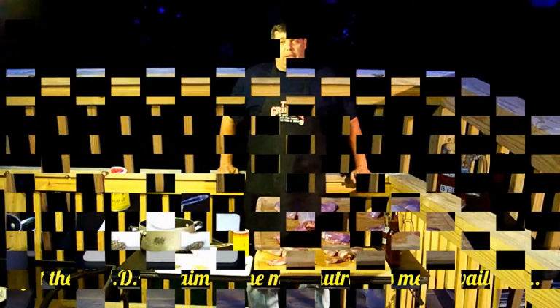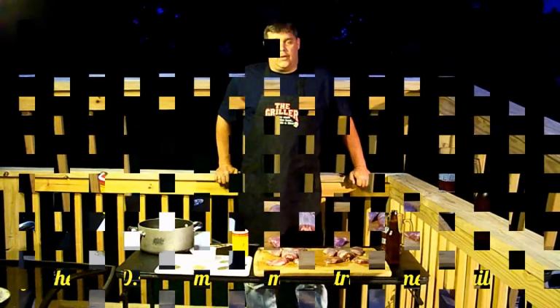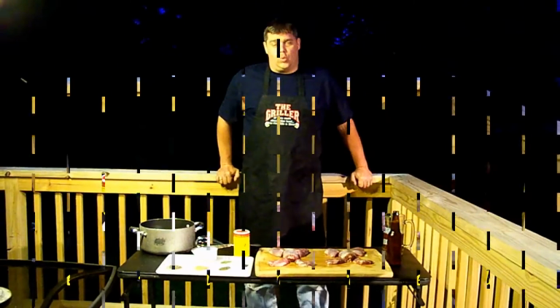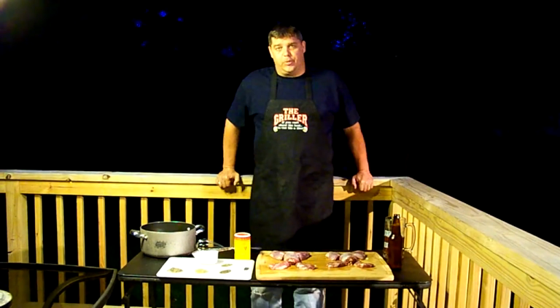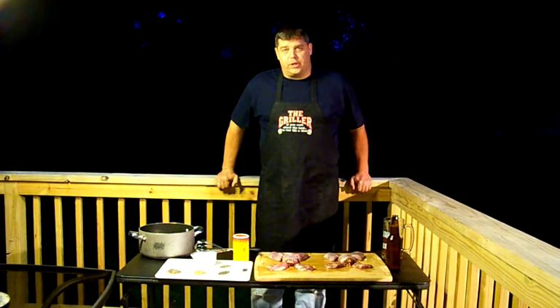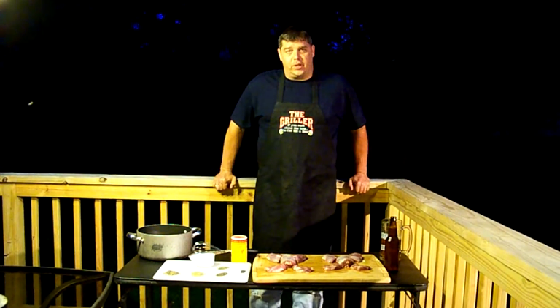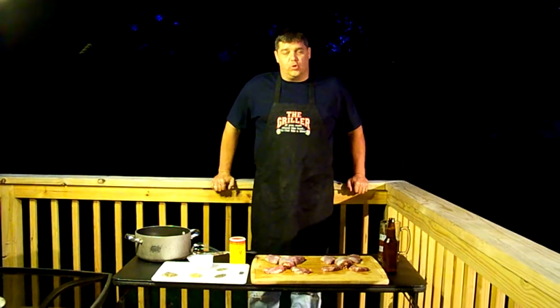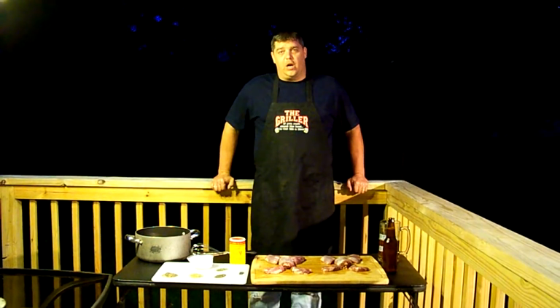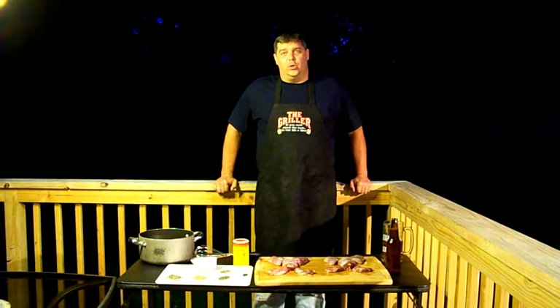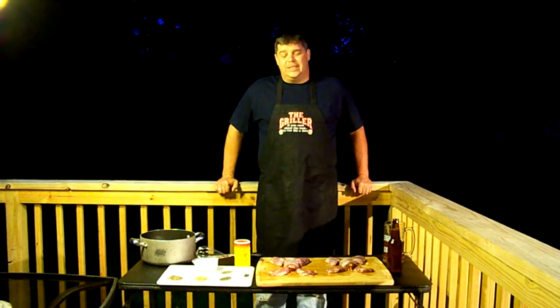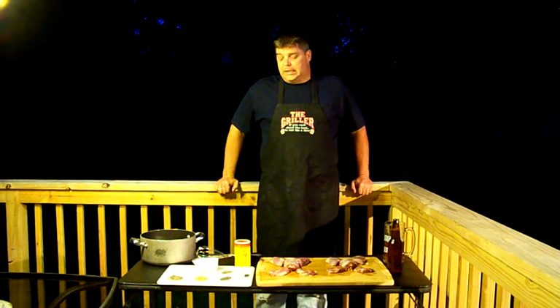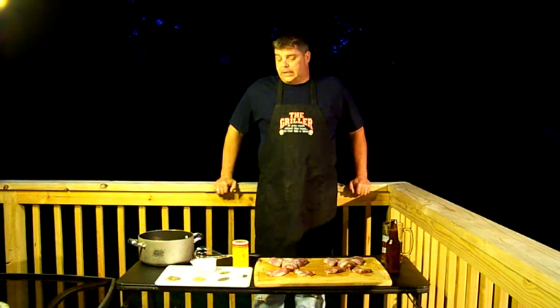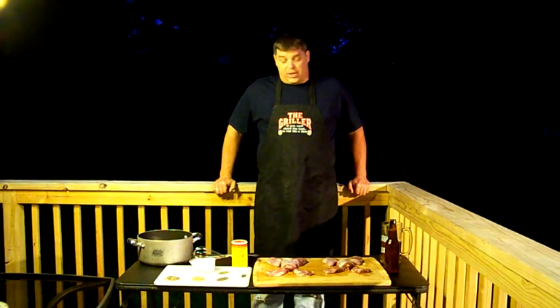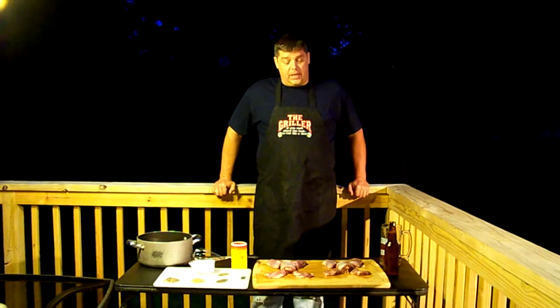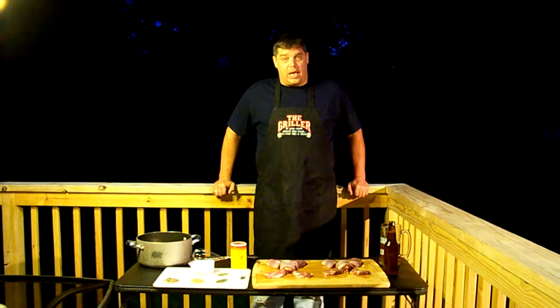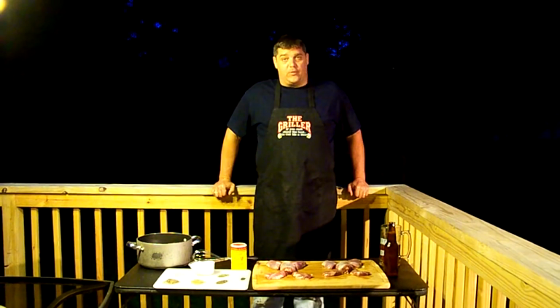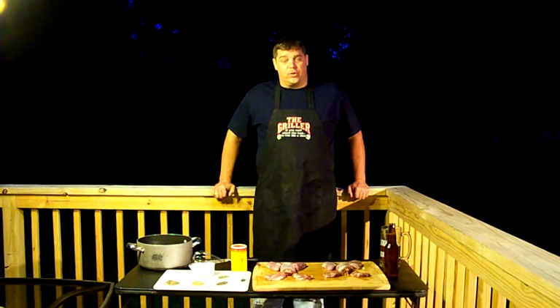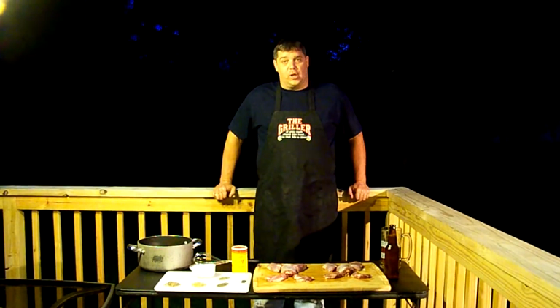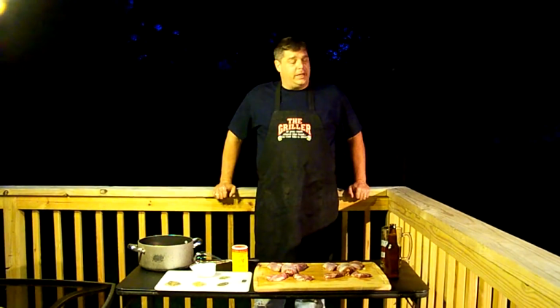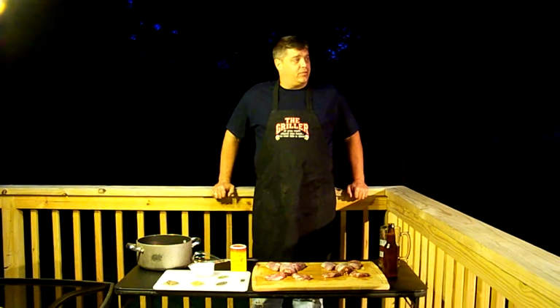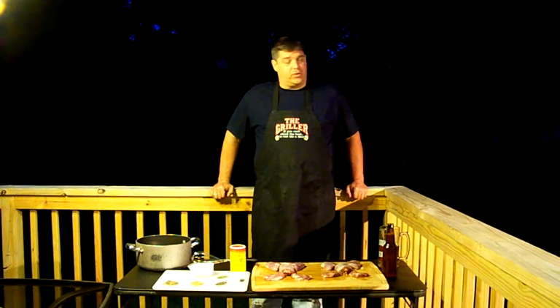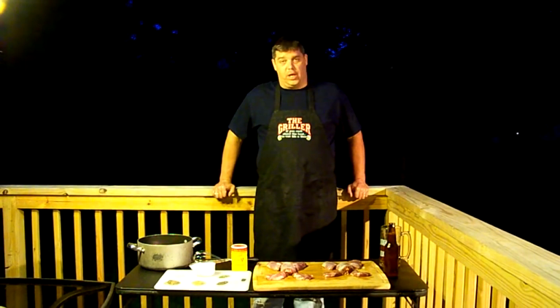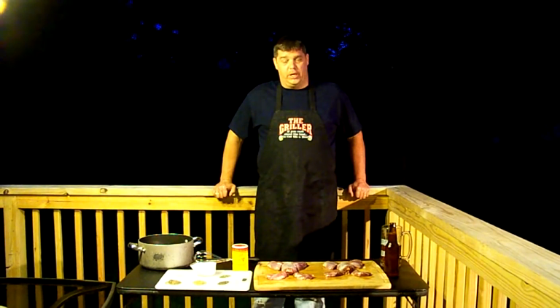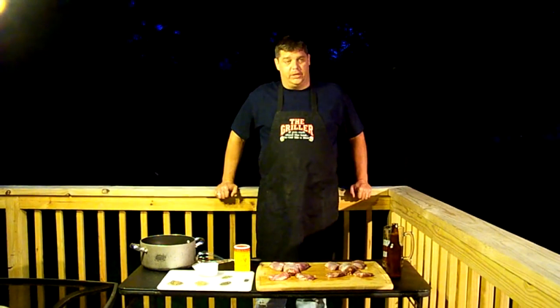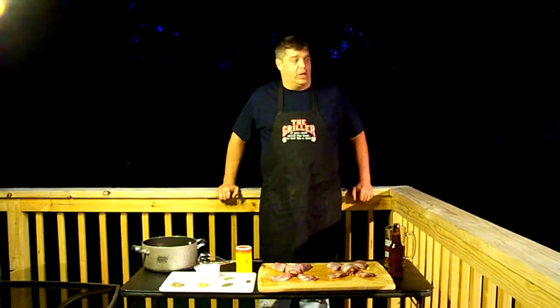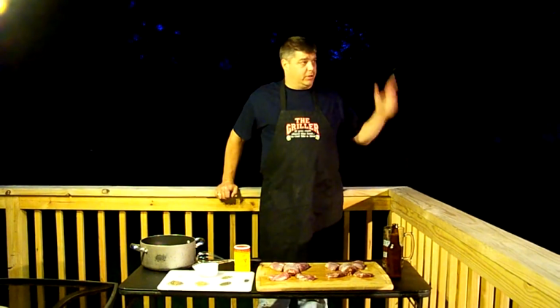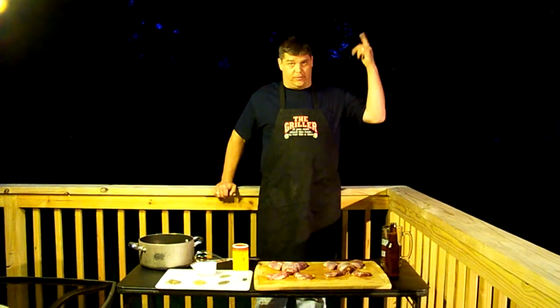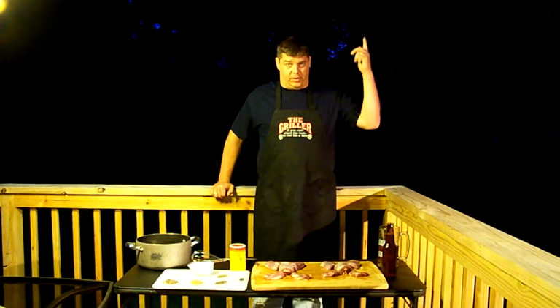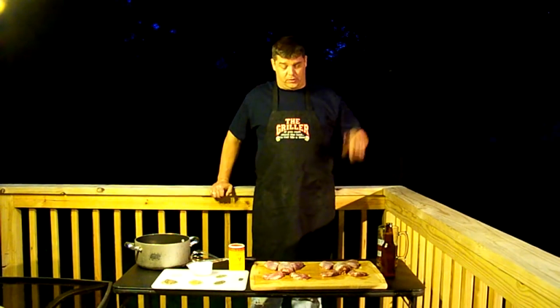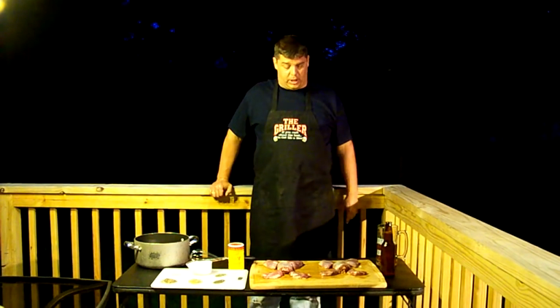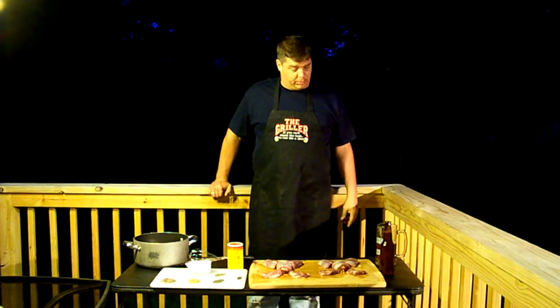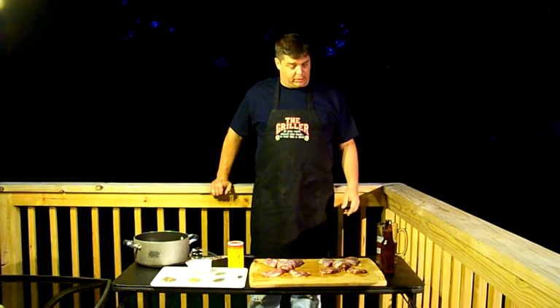Hi everyone, welcome to Drunken Sailor Brewing Barbecue. Today, happy 4th of July. It's 4th of July weekend — you might hear the festivities going off in the background.